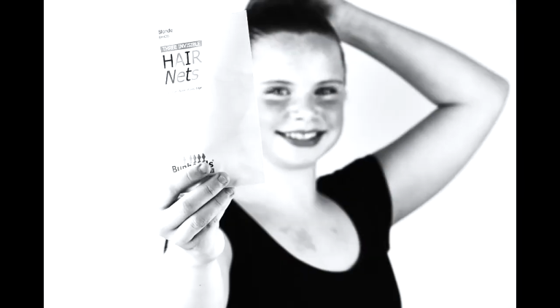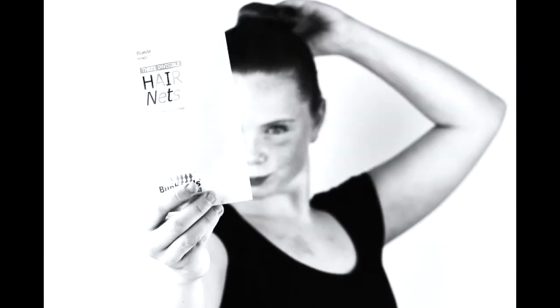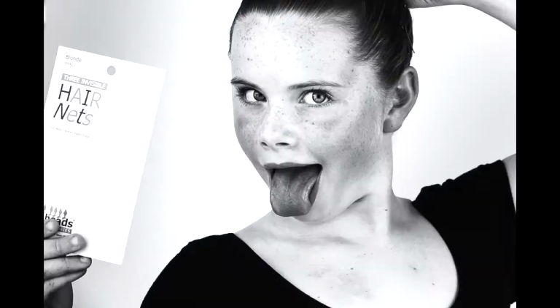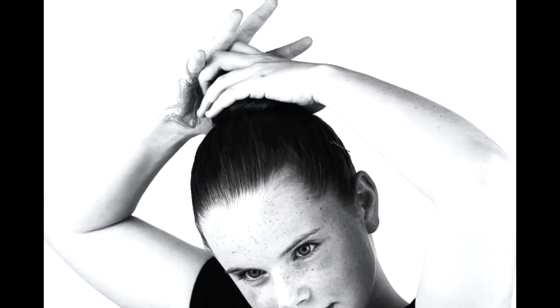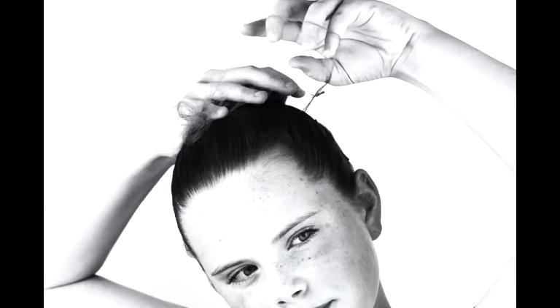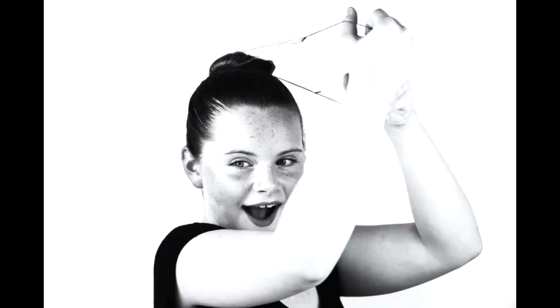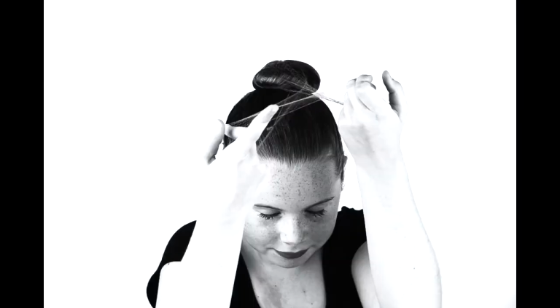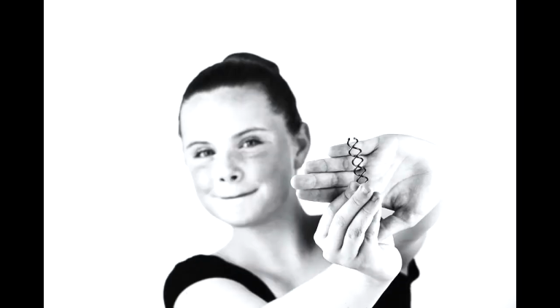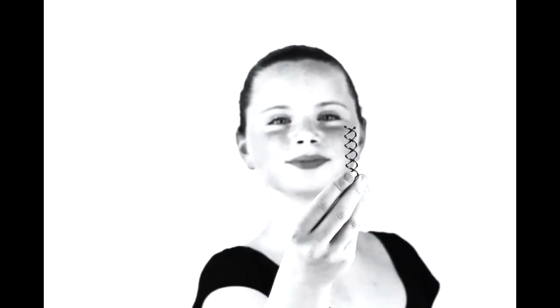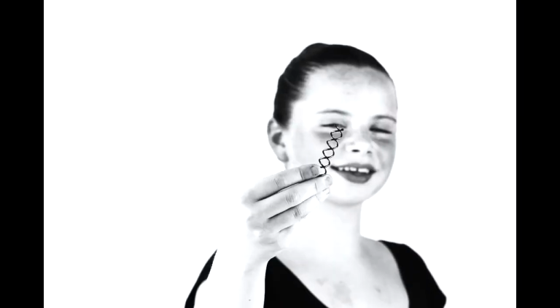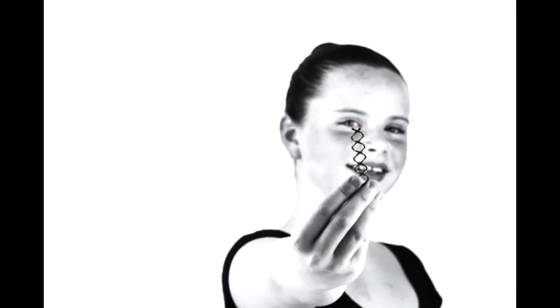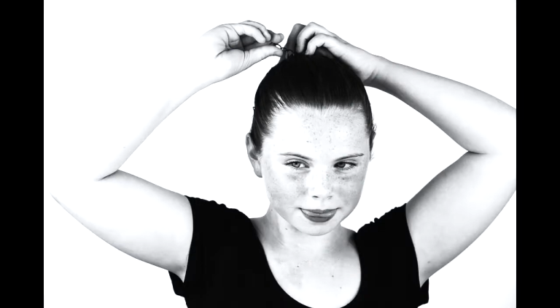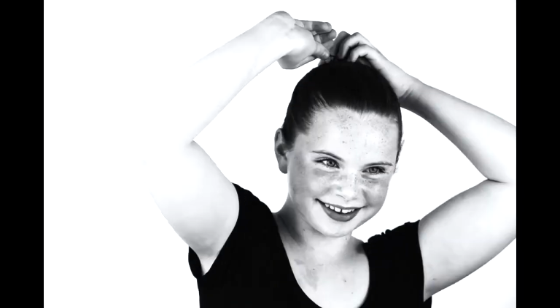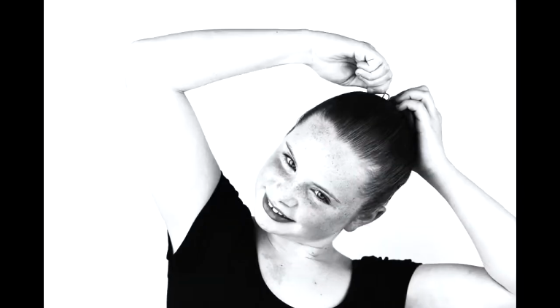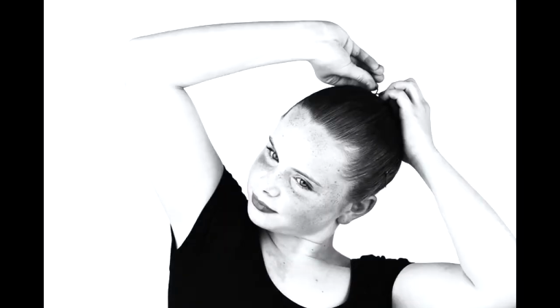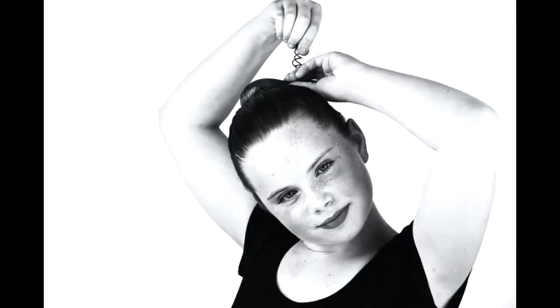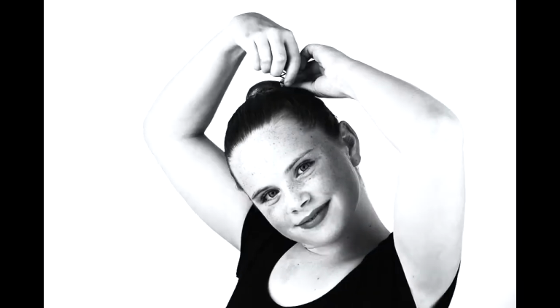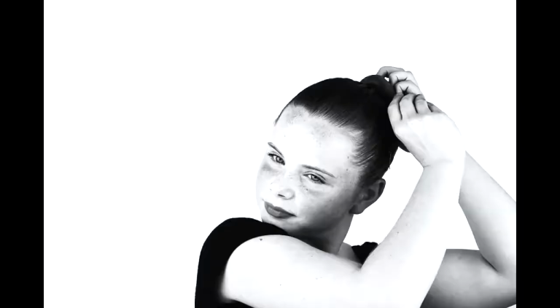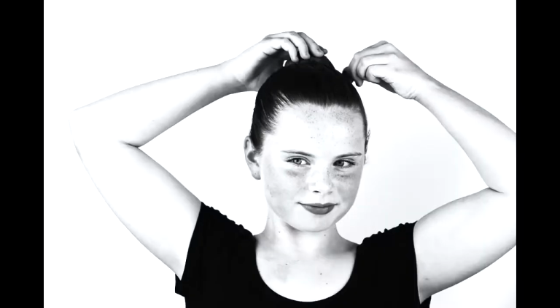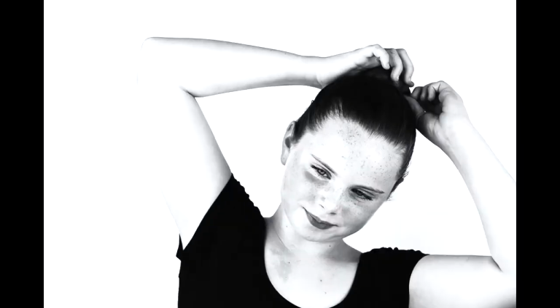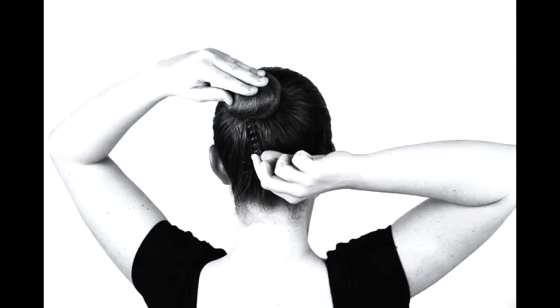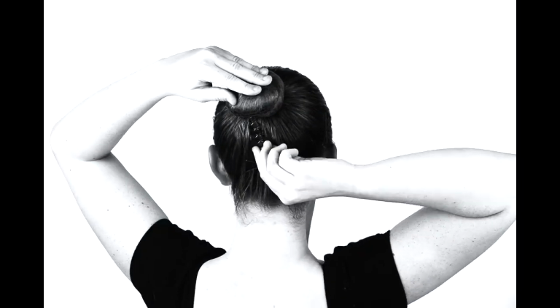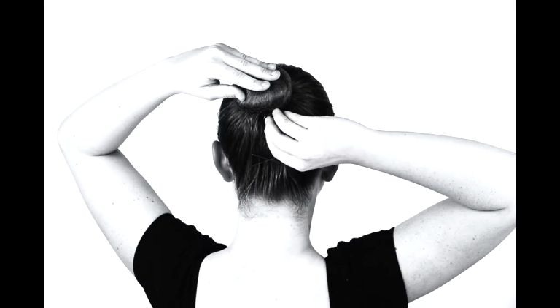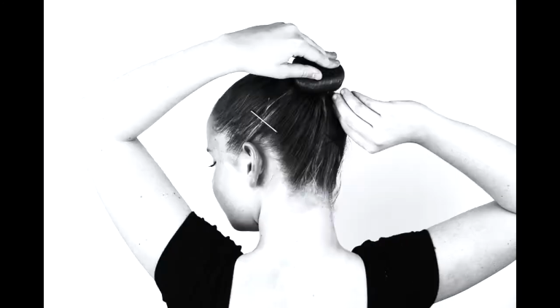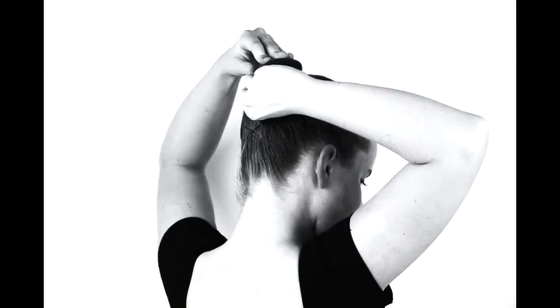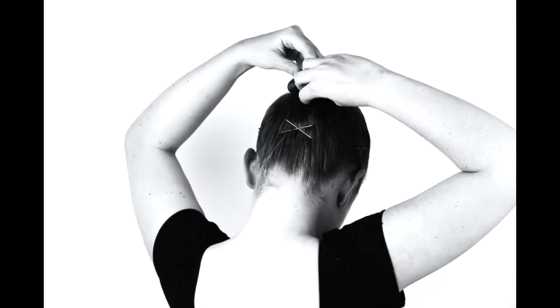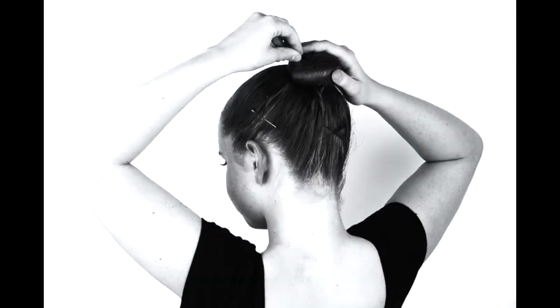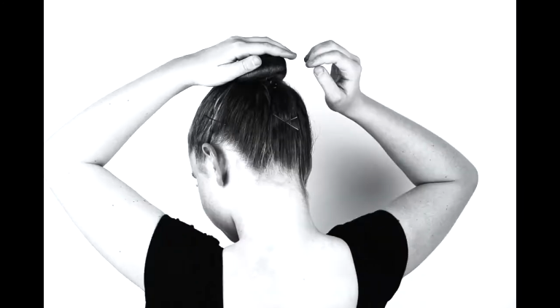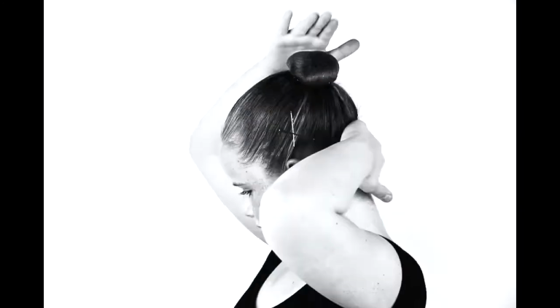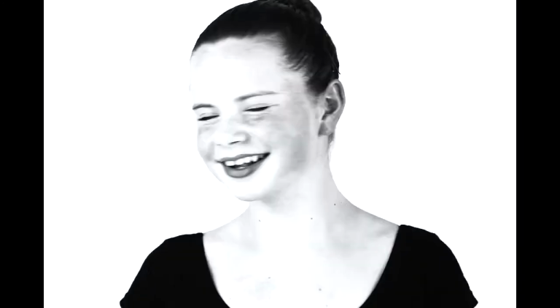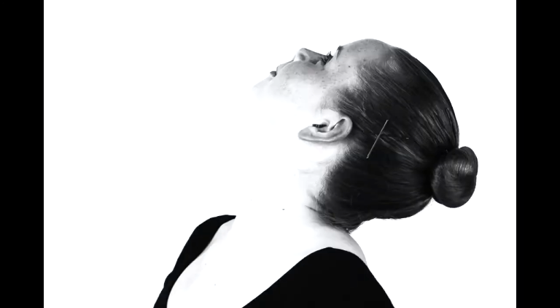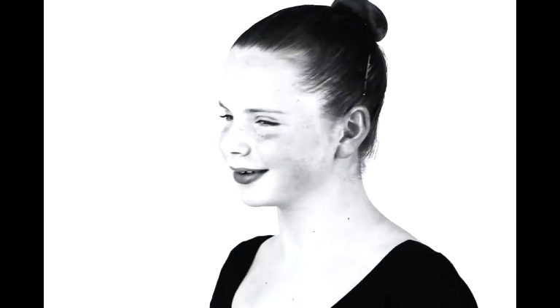Now I use a hair net that matches my hair color. These curly pins are really cool — they have a secure hold and they're really easy to twist in. I only need three for my hair.